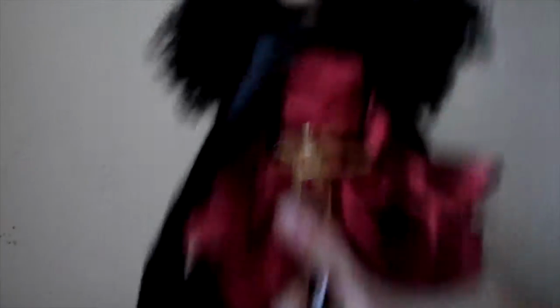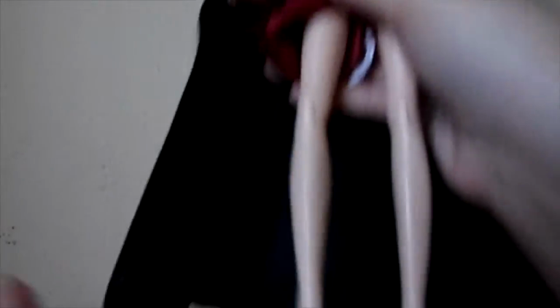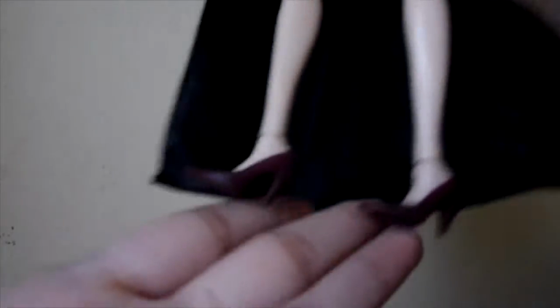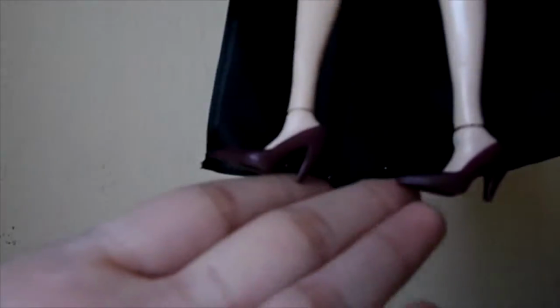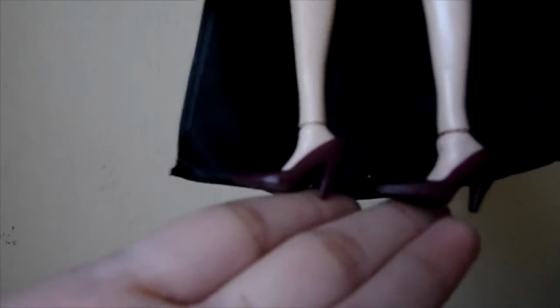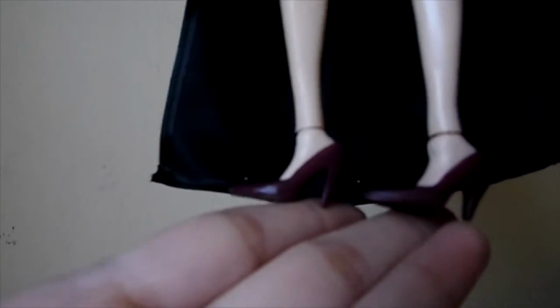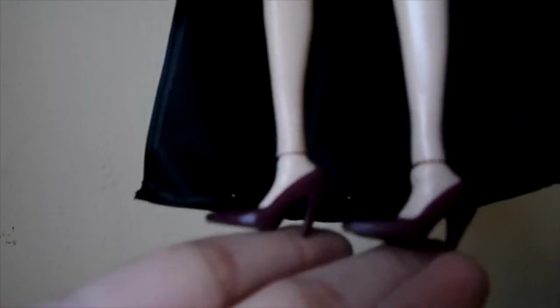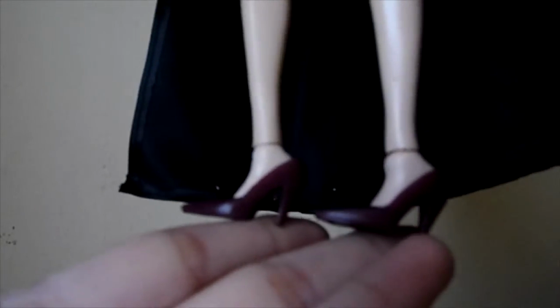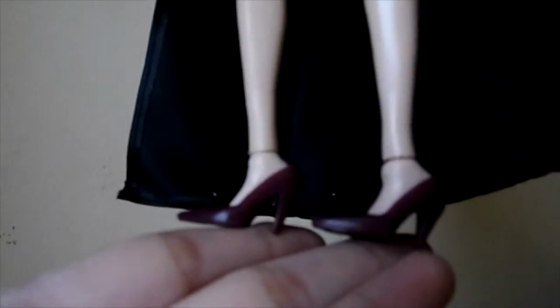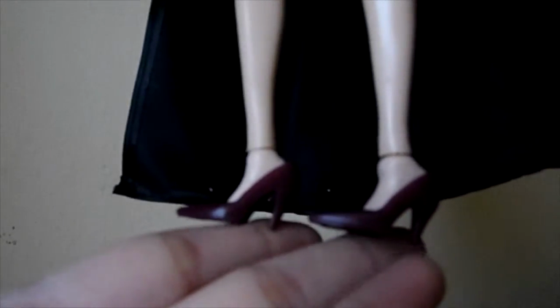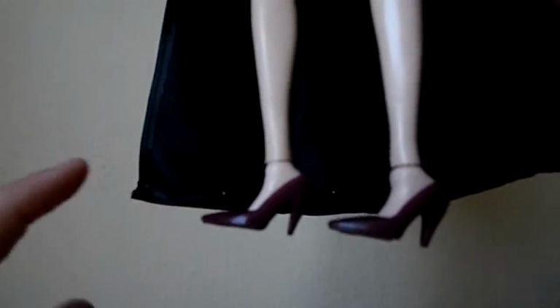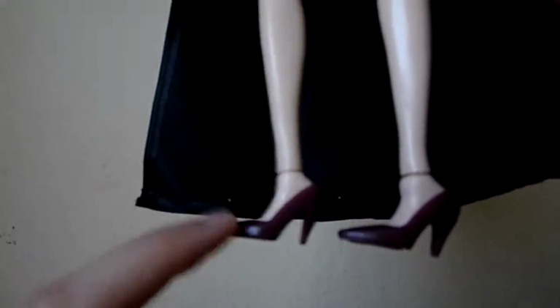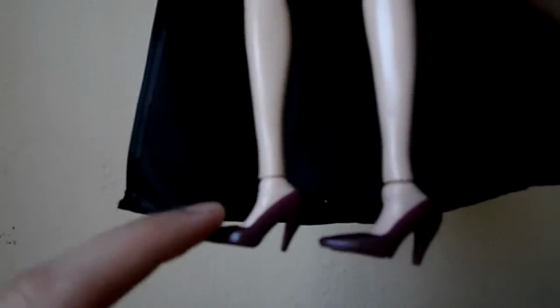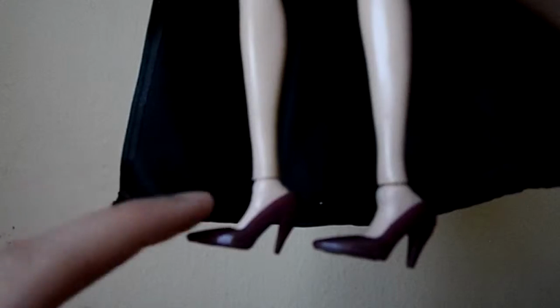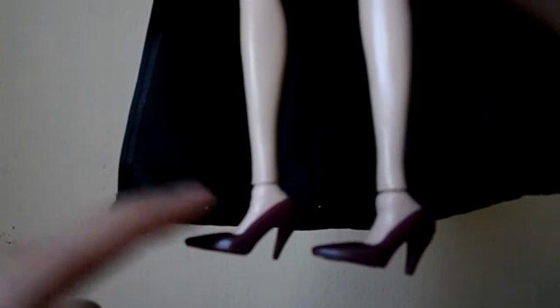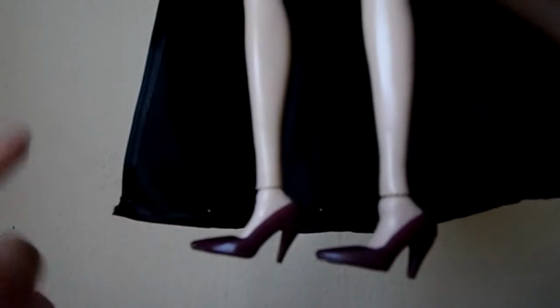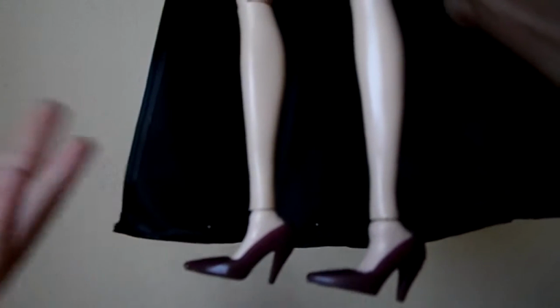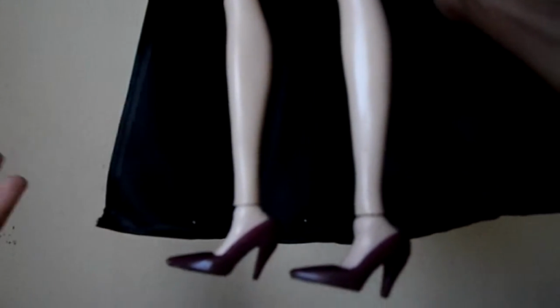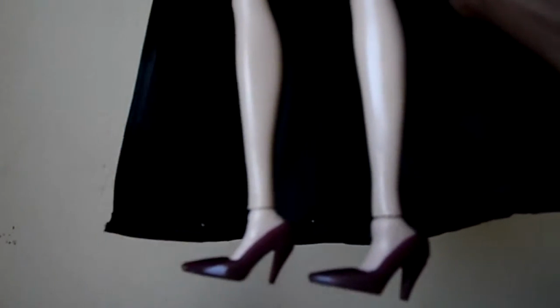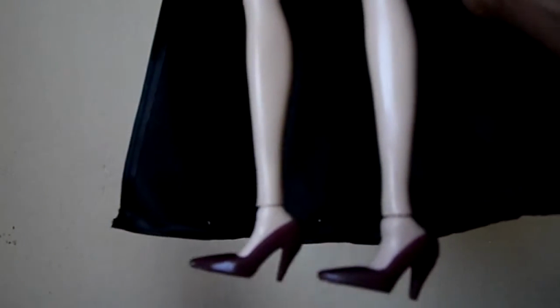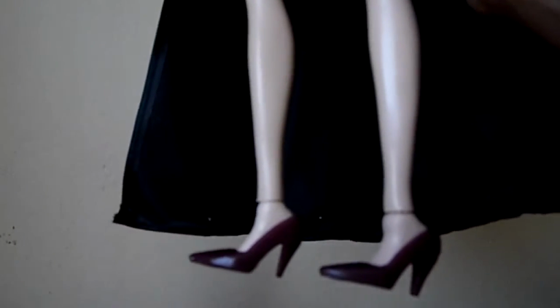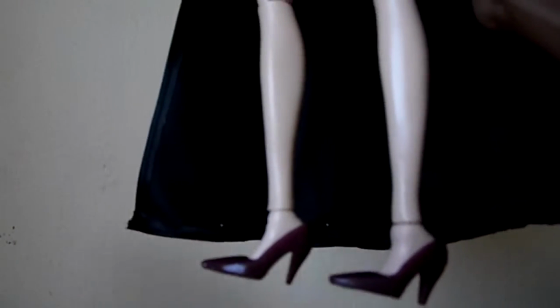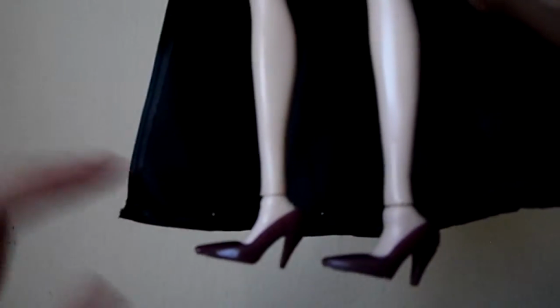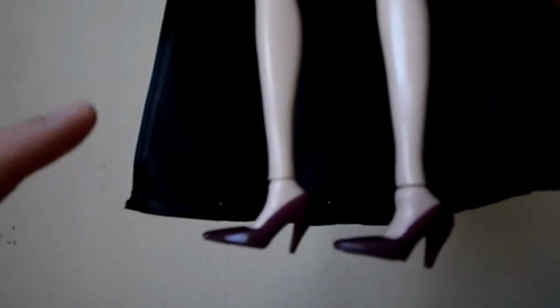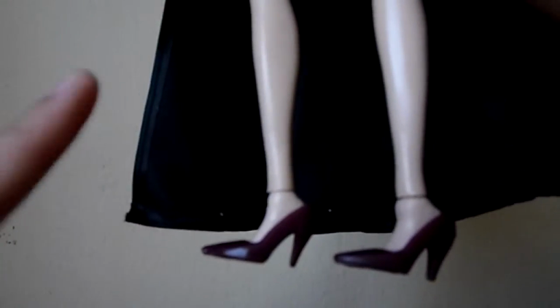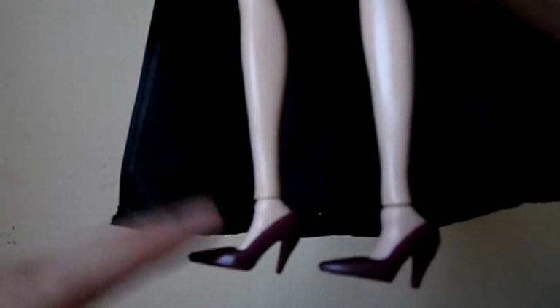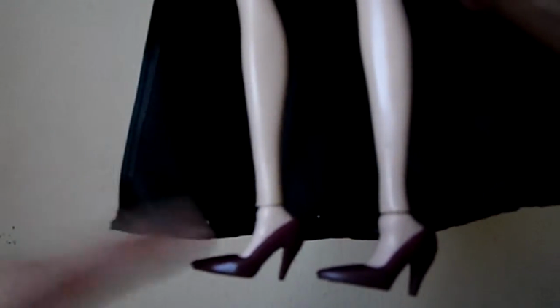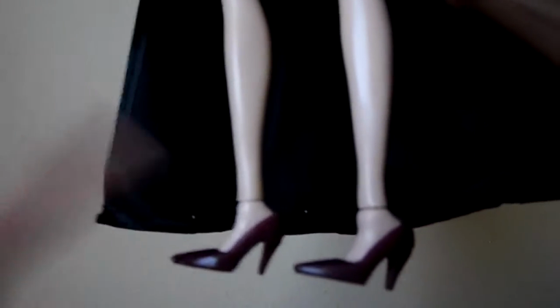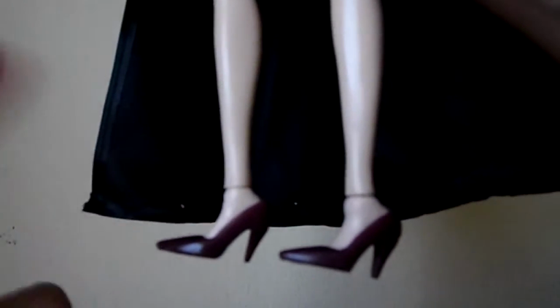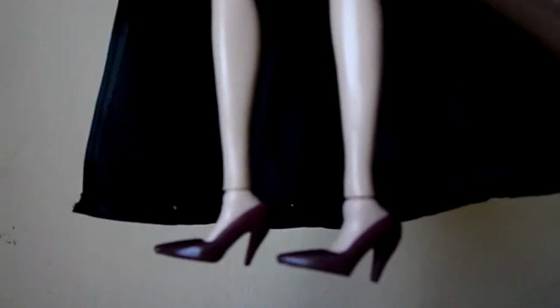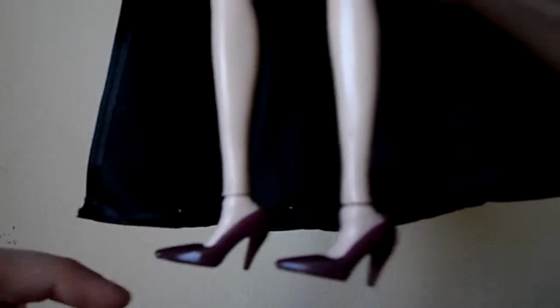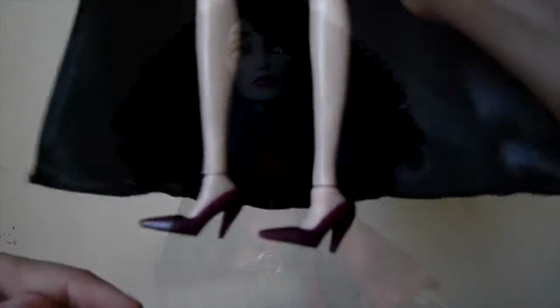This doll comes with red wine high heels and I love these shoes because I think they complement her outfit perfectly. I love that they included the high heels.